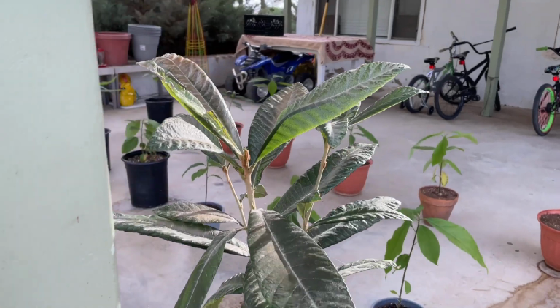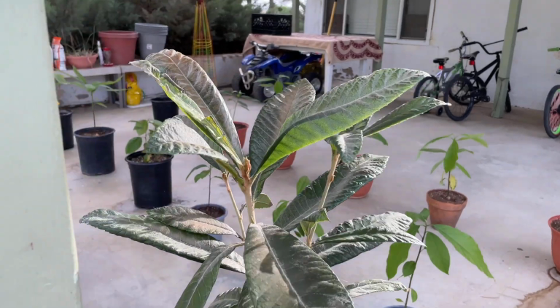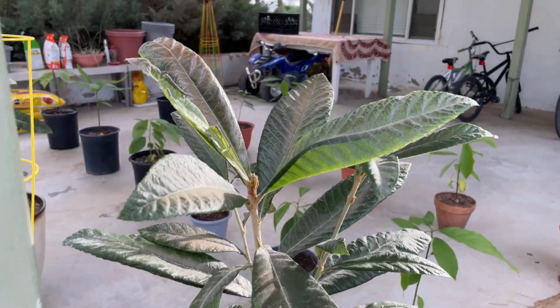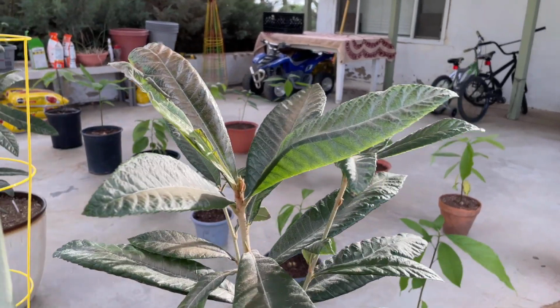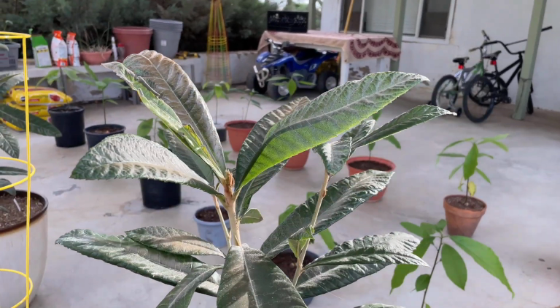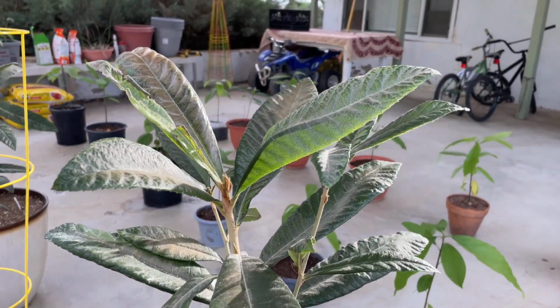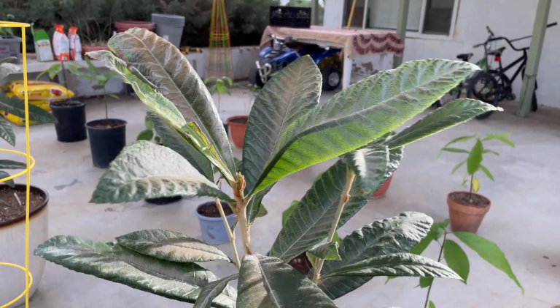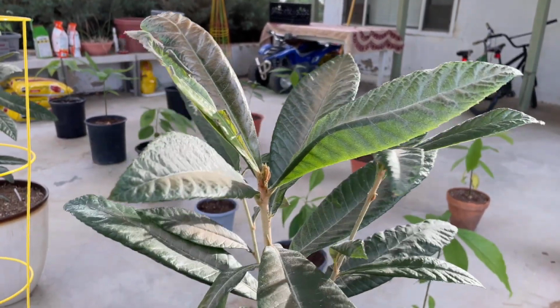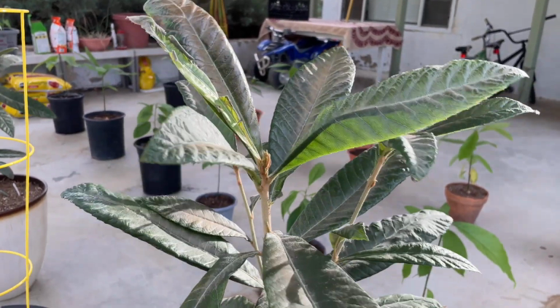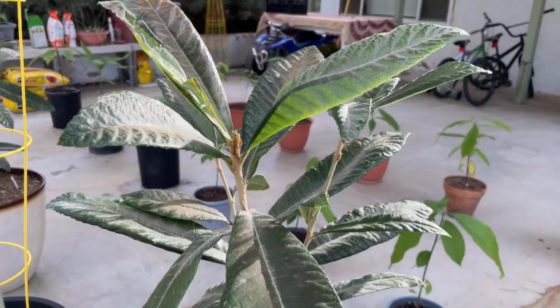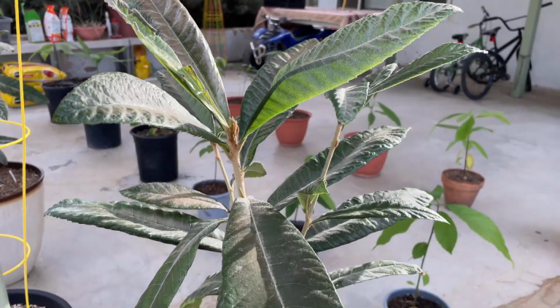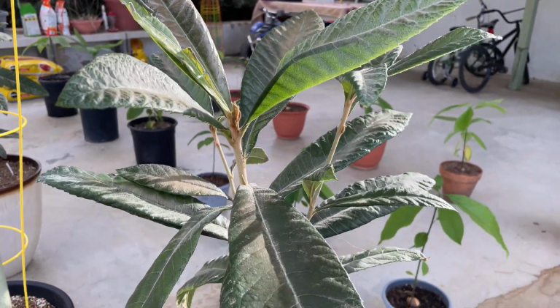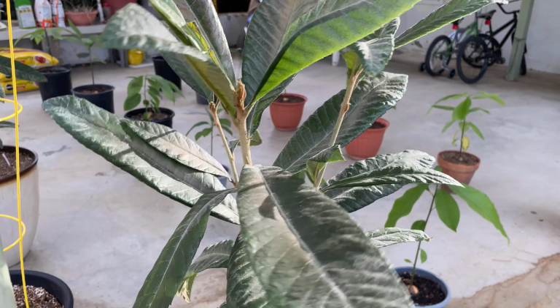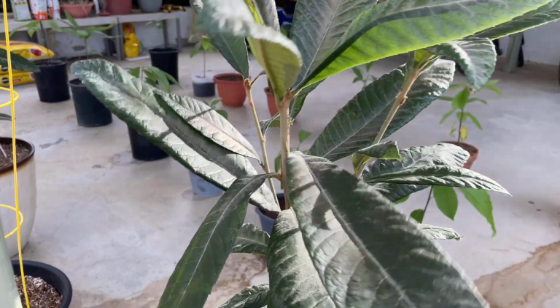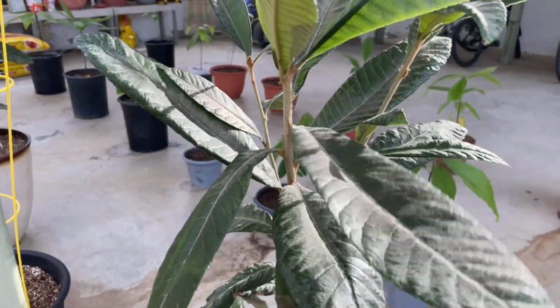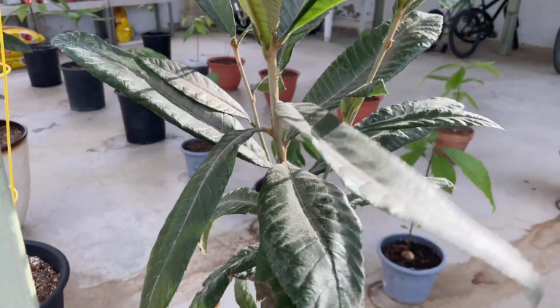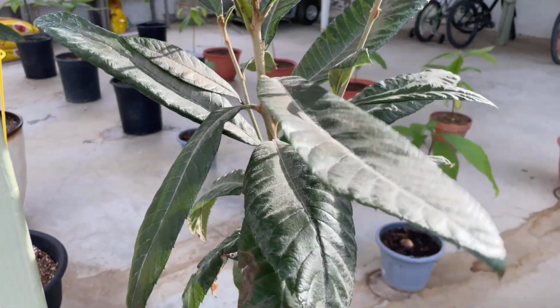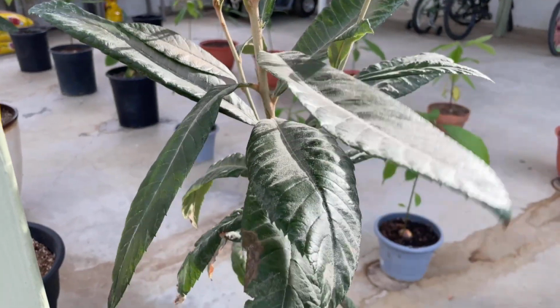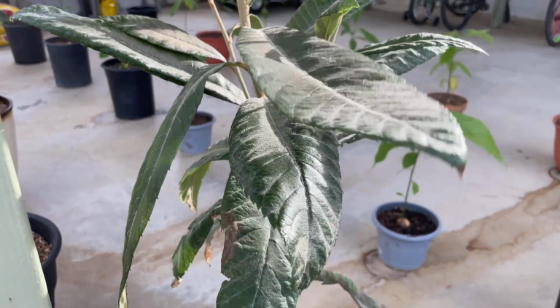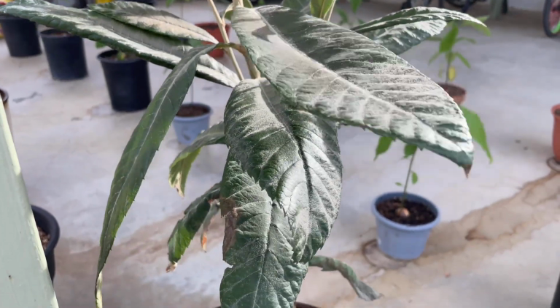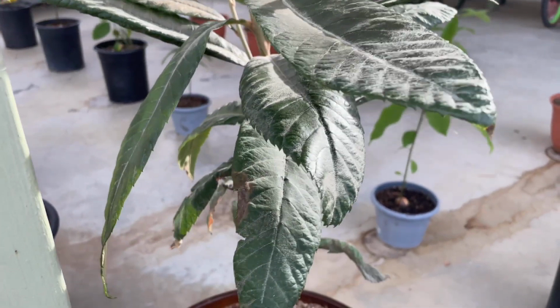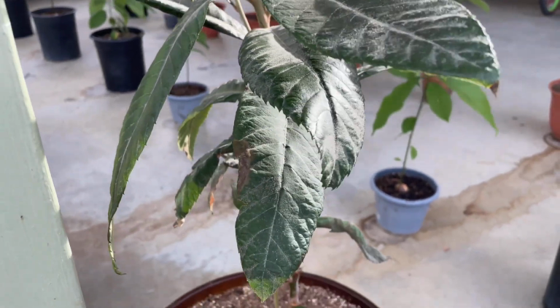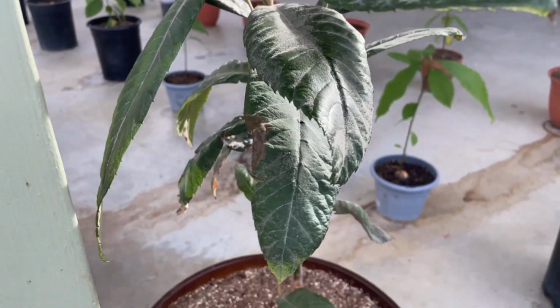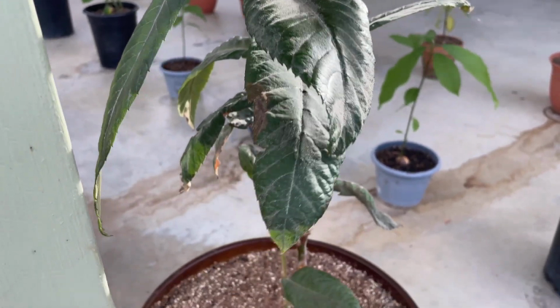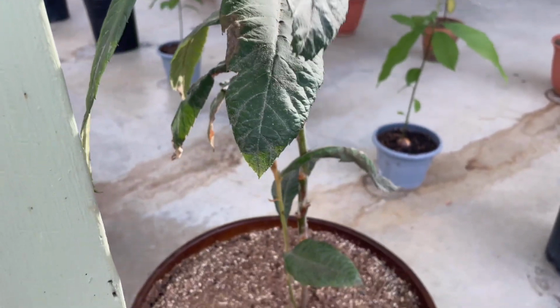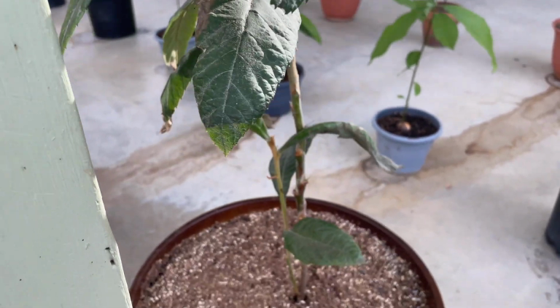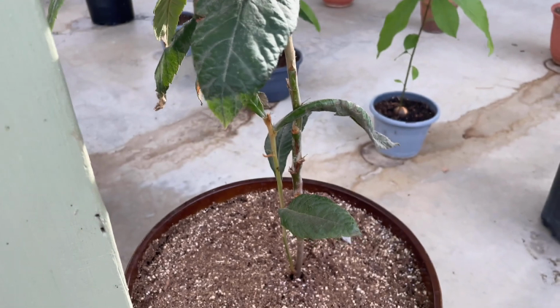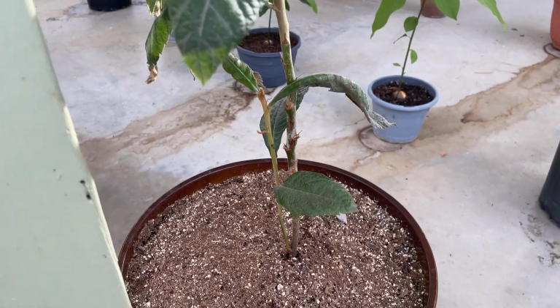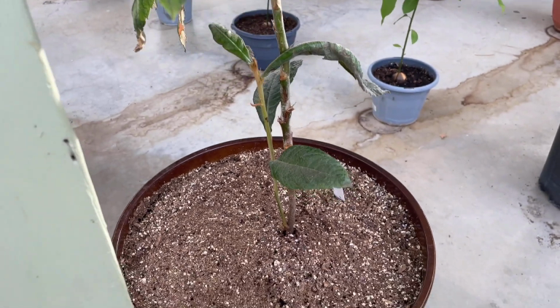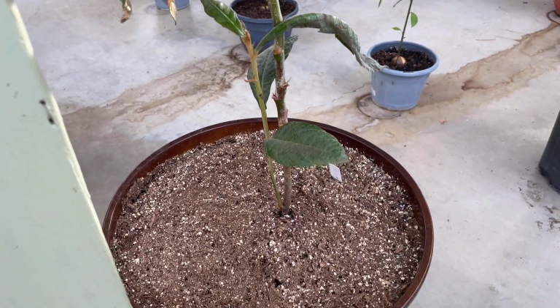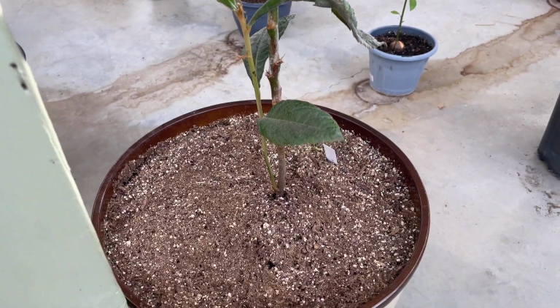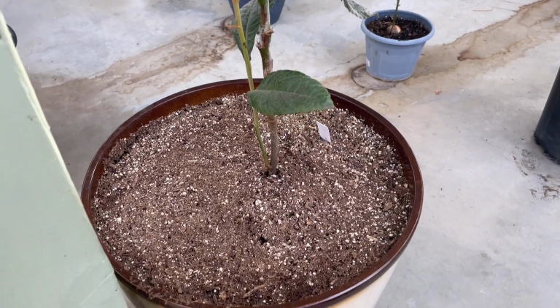Next we have one of my loquat trees, which I'm really excited about. This fruit is really delicious and unfortunately not sold in stores very often.